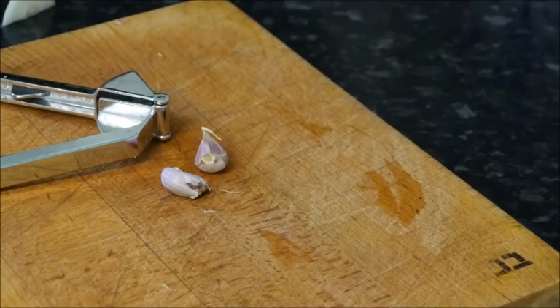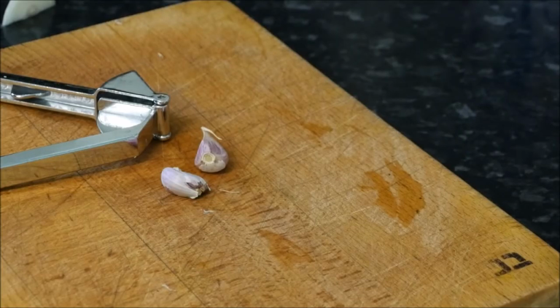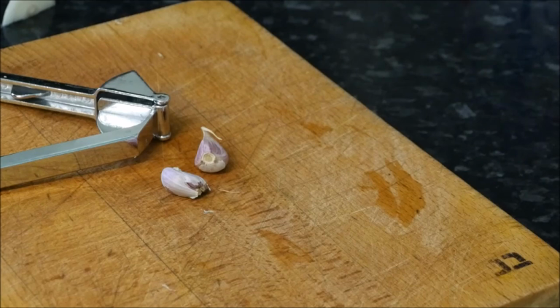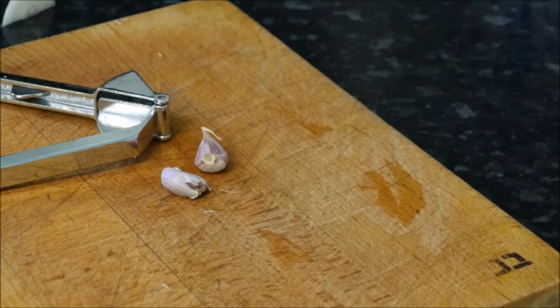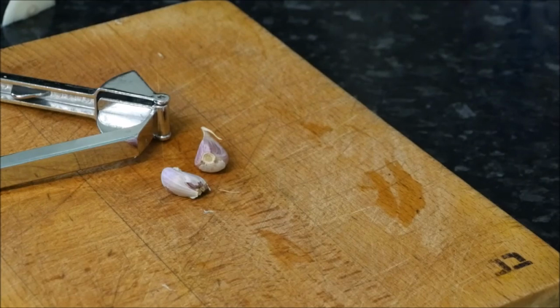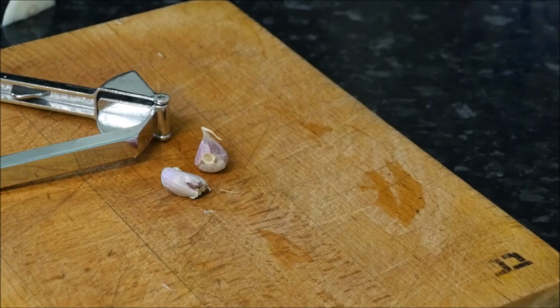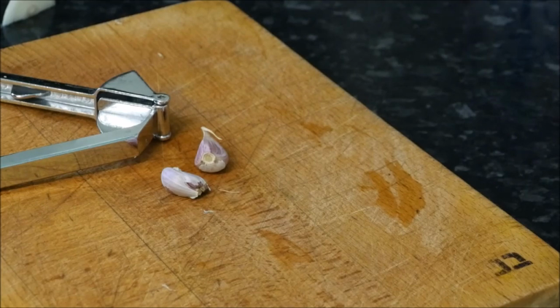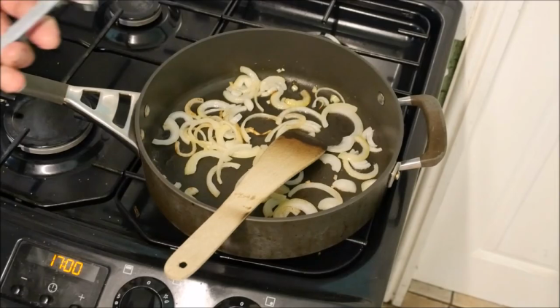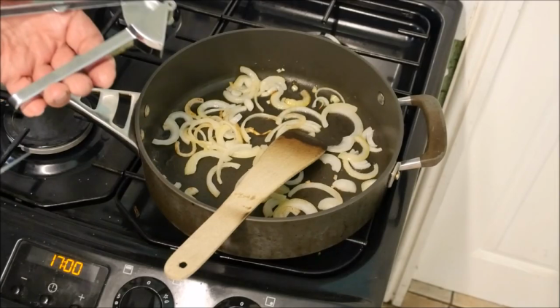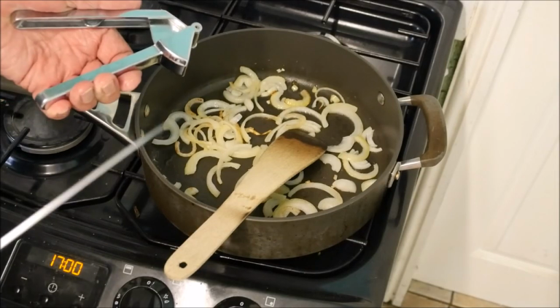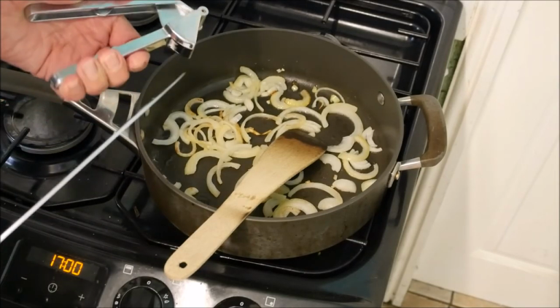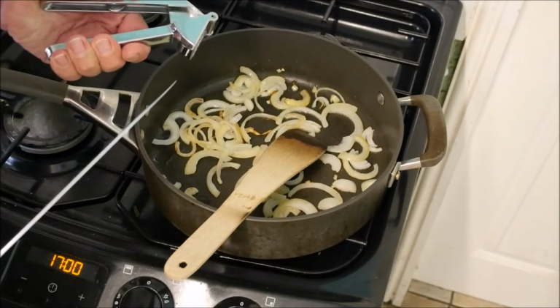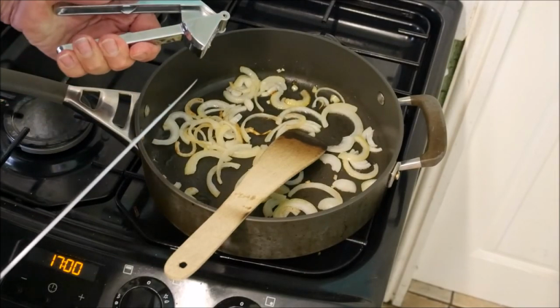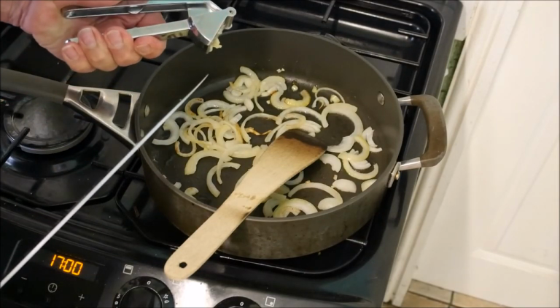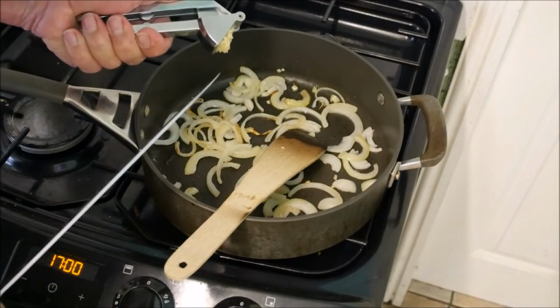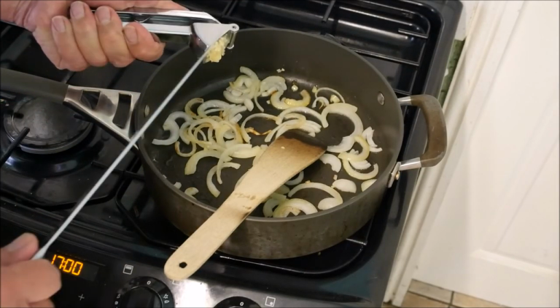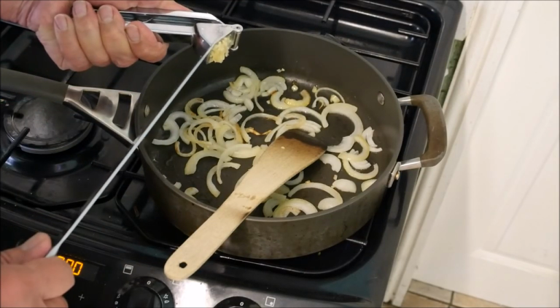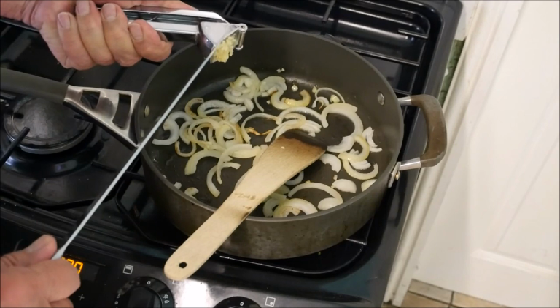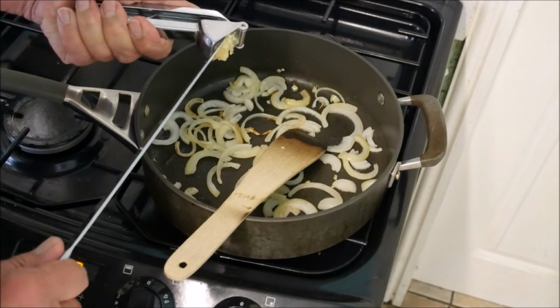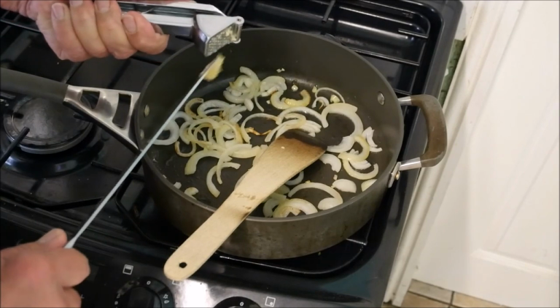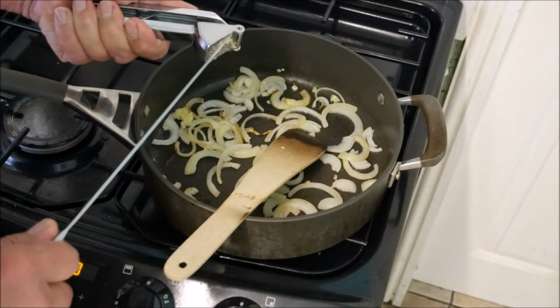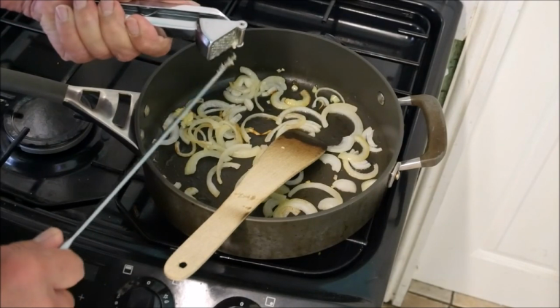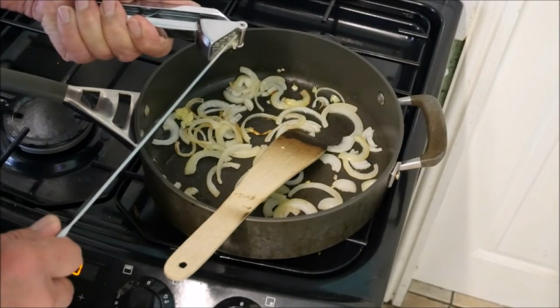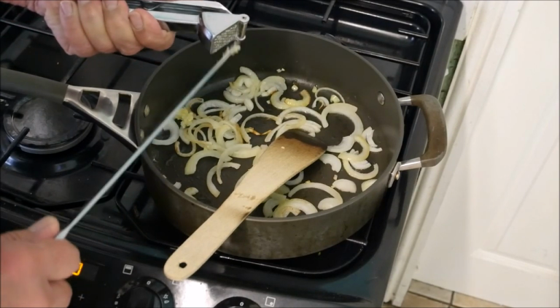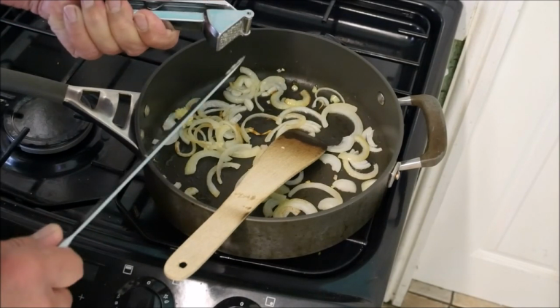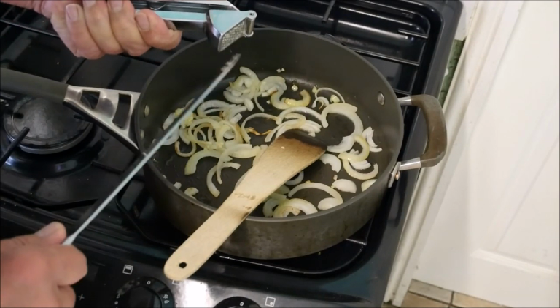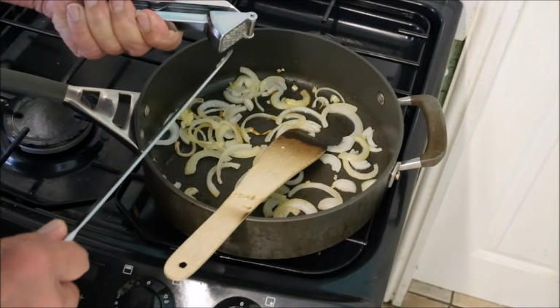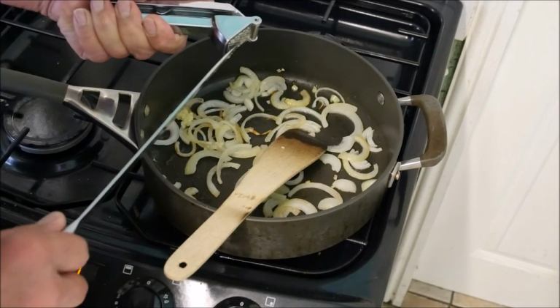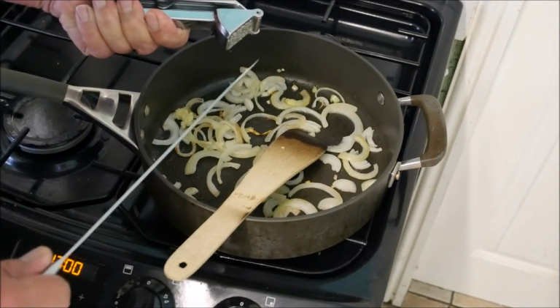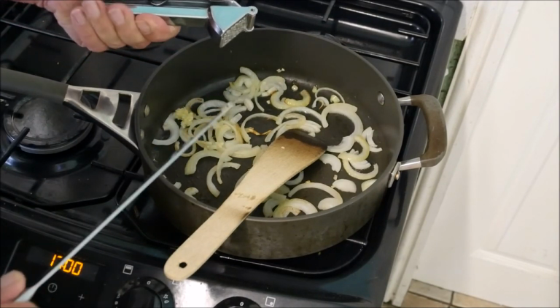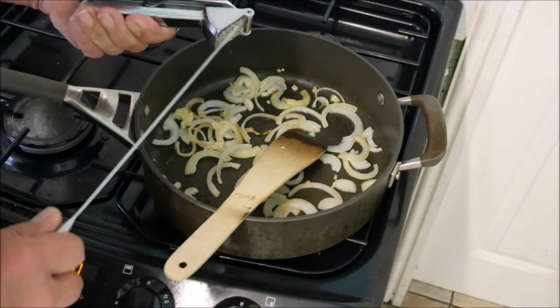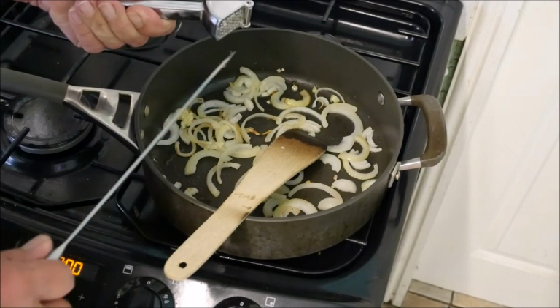Two cloves of garlic, crushed. Oh, I do love garlic — just be careful who you're kissing the next day.